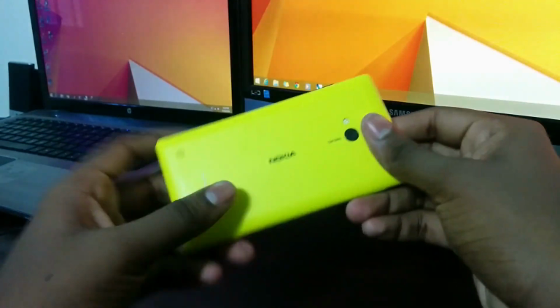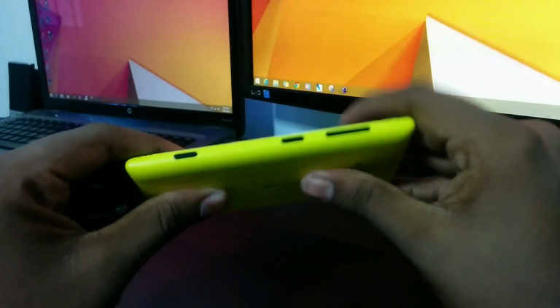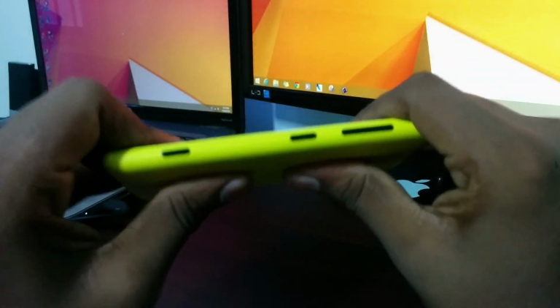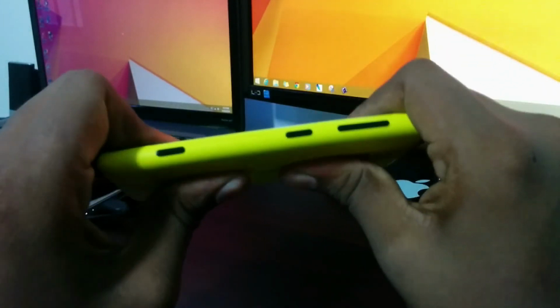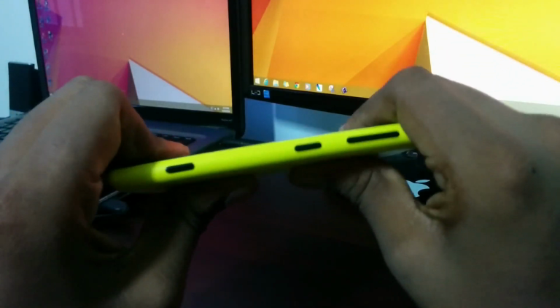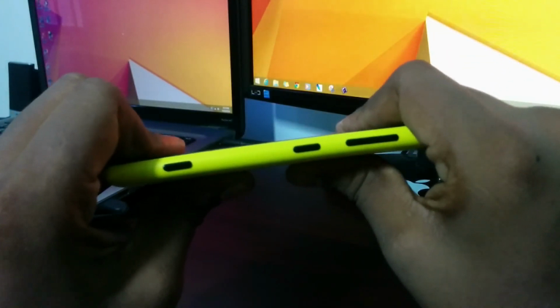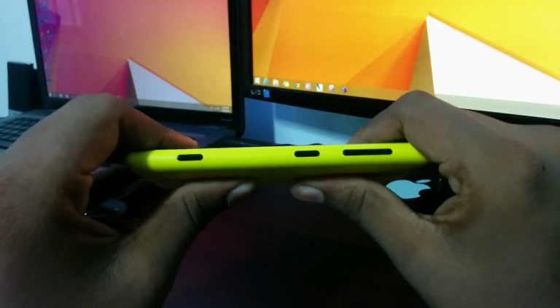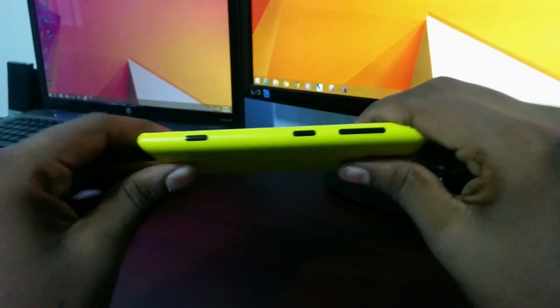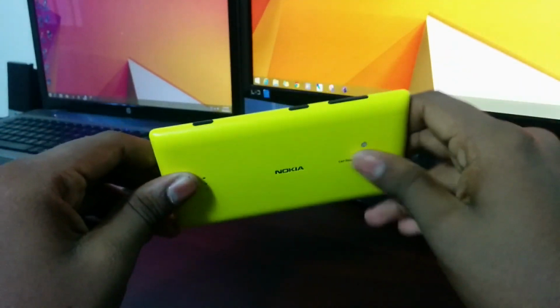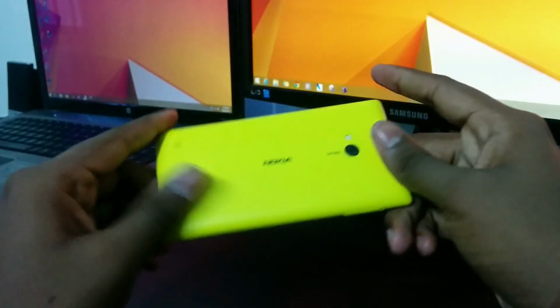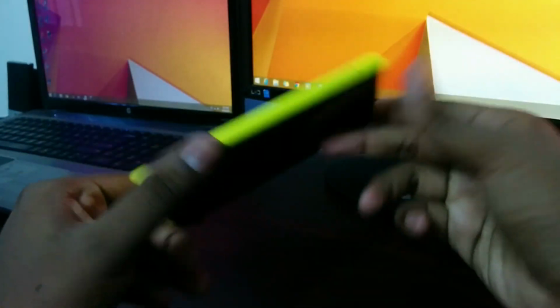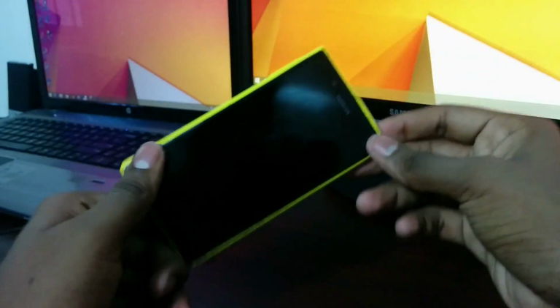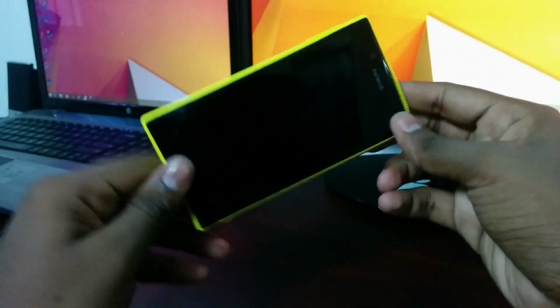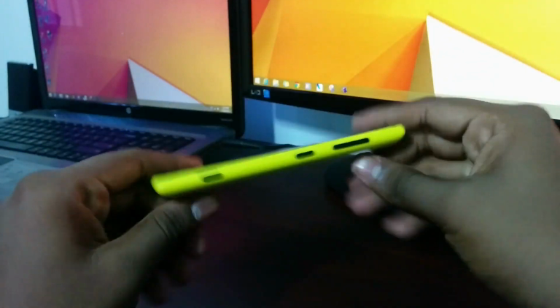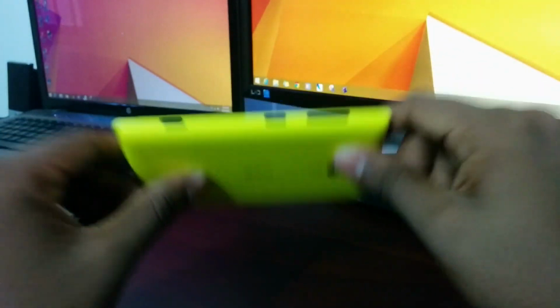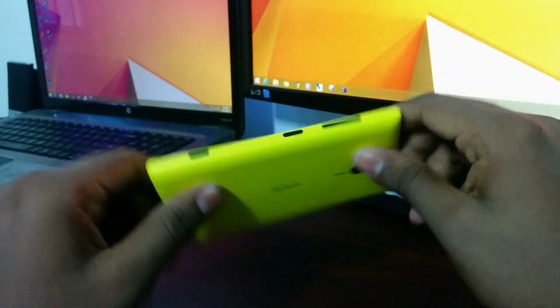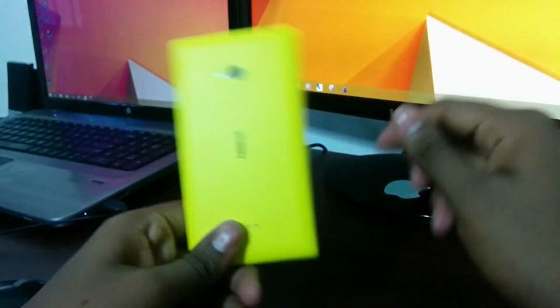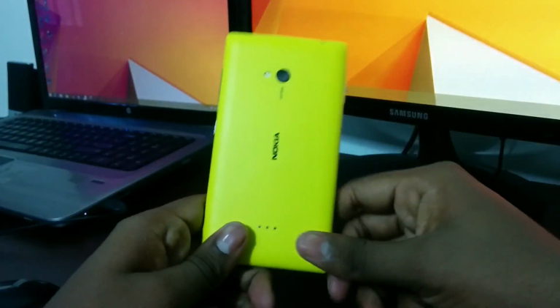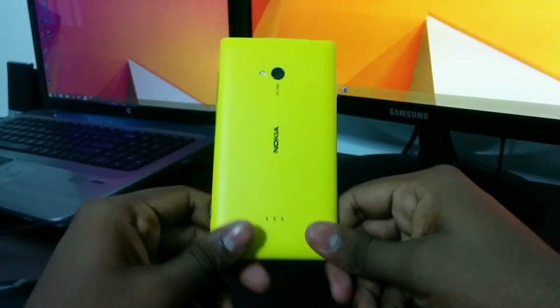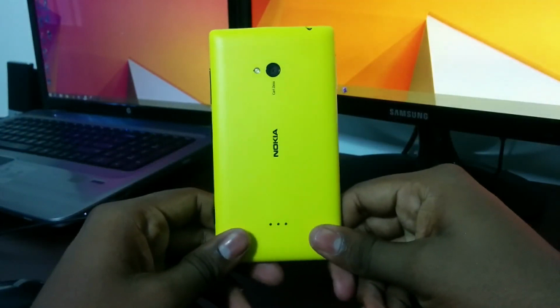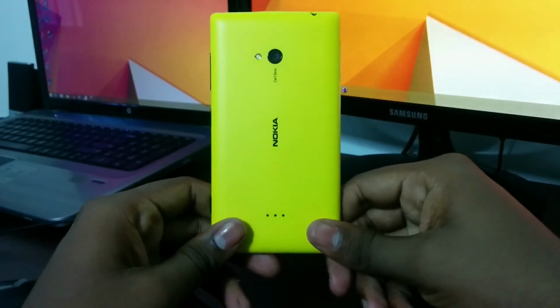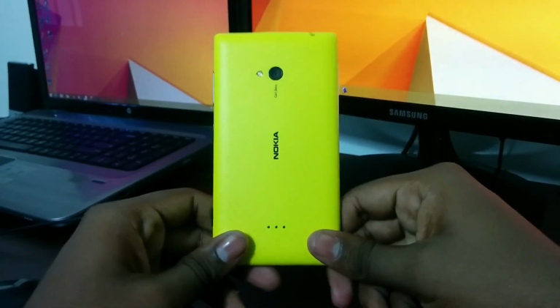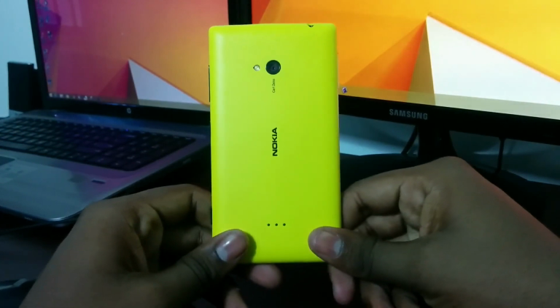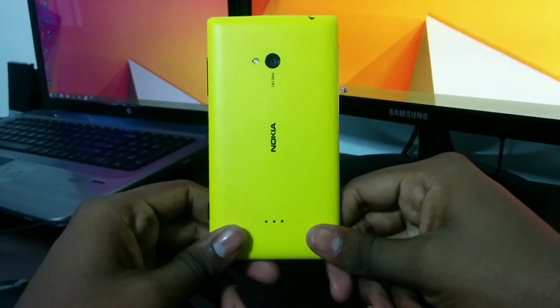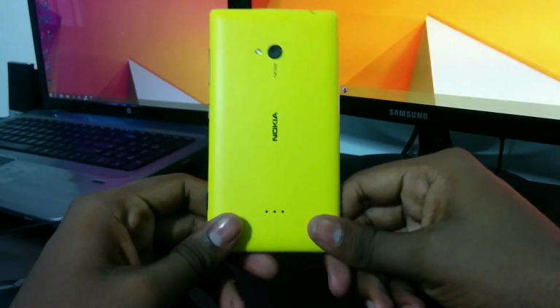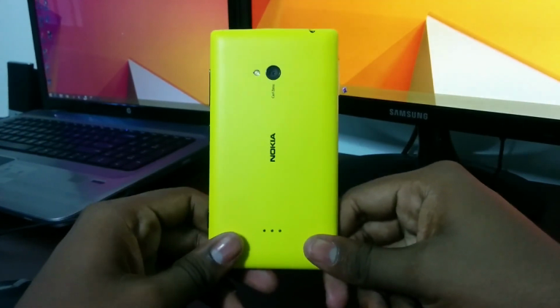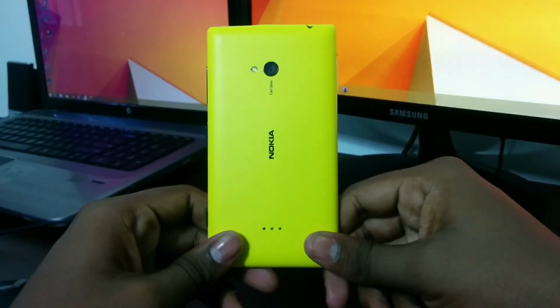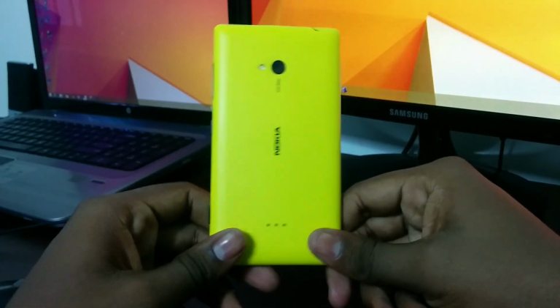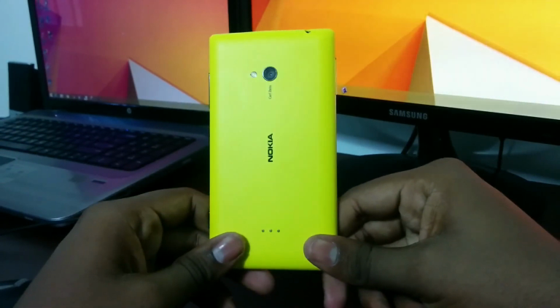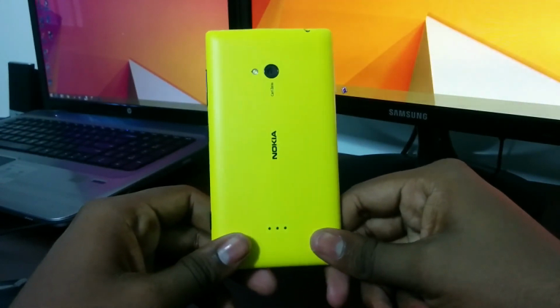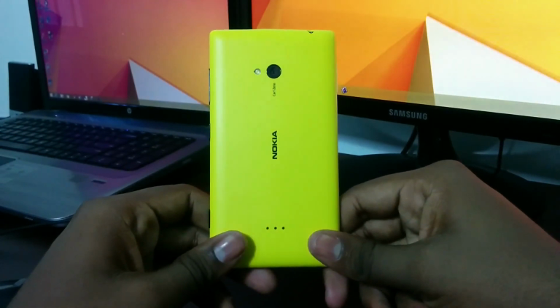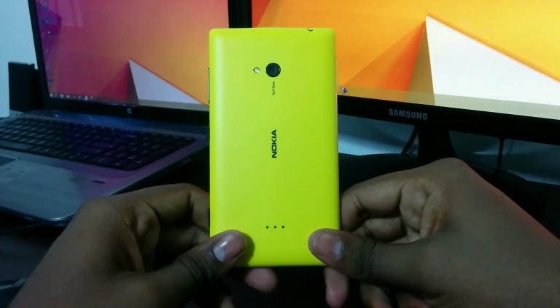From this I can say, Nokia Lumia devices can hold up really well, and these are amazingly designed devices. So Apple, take notes from Nokia.